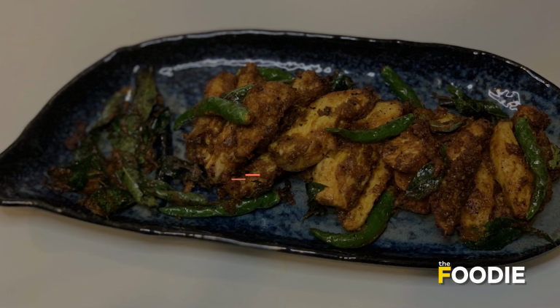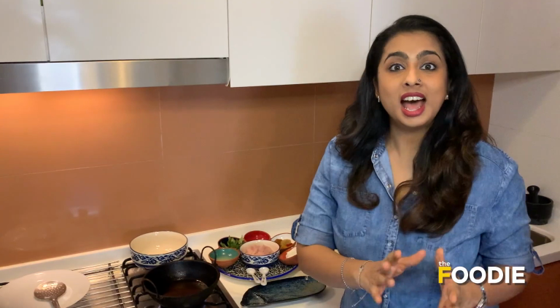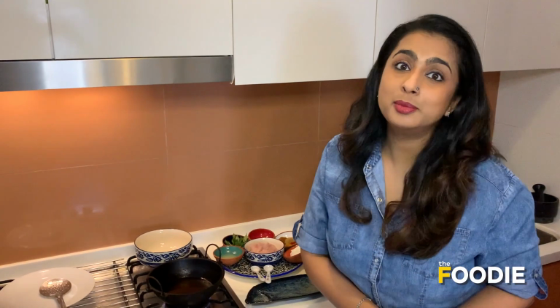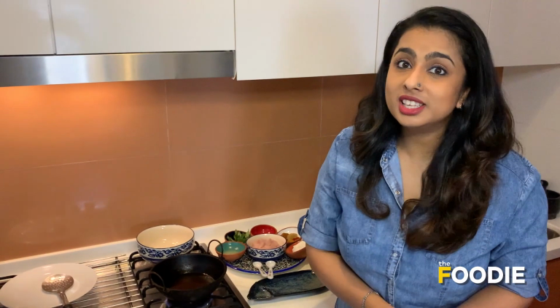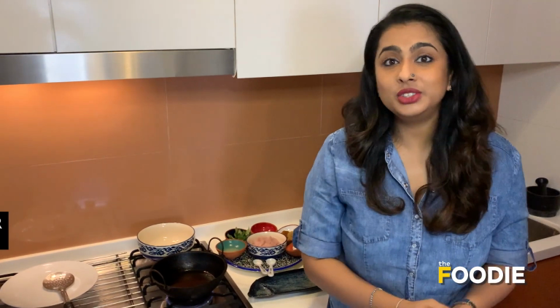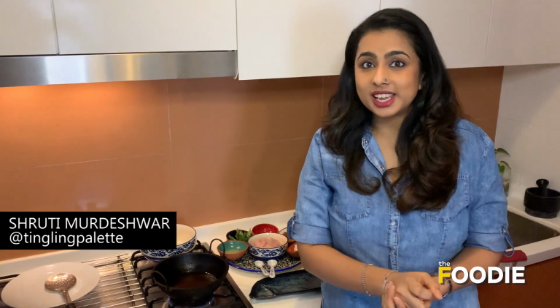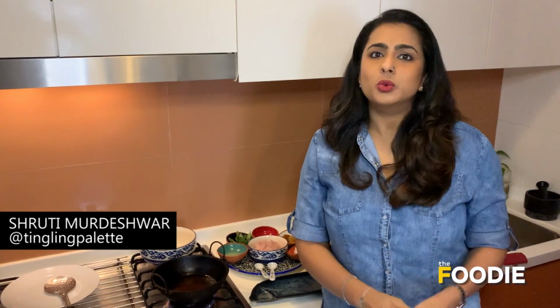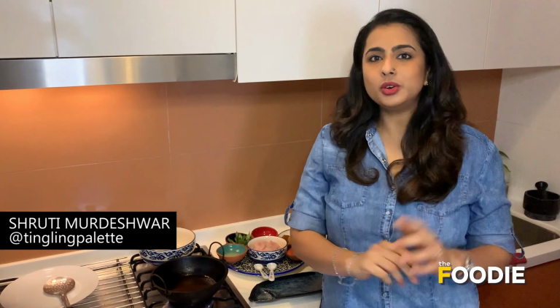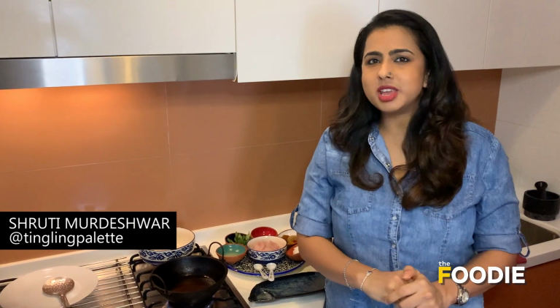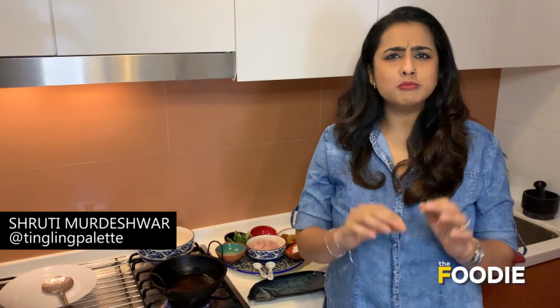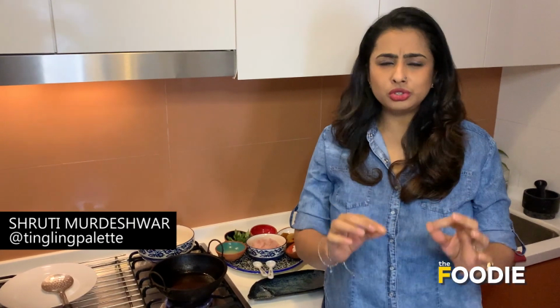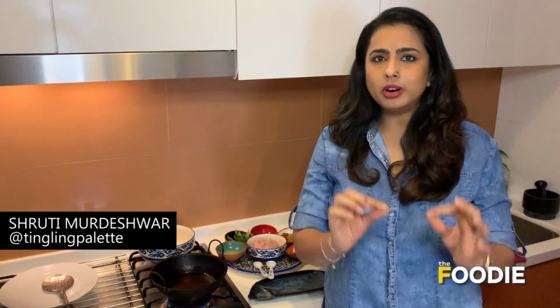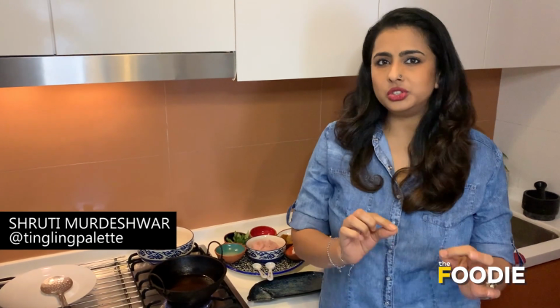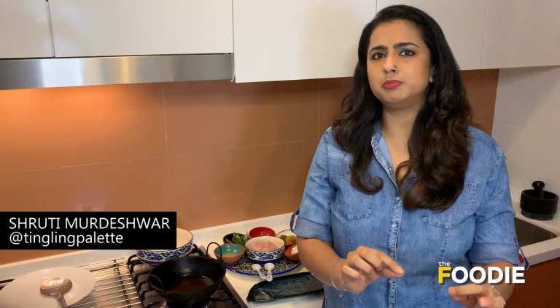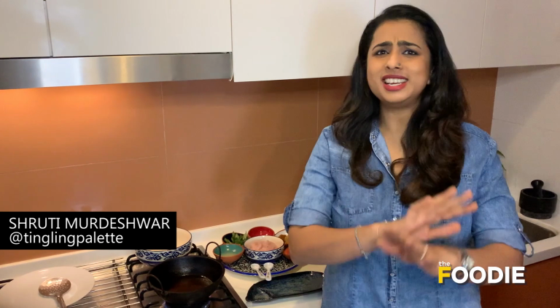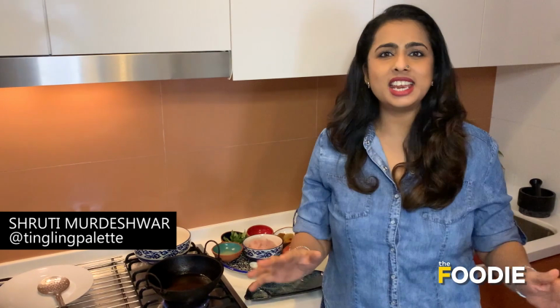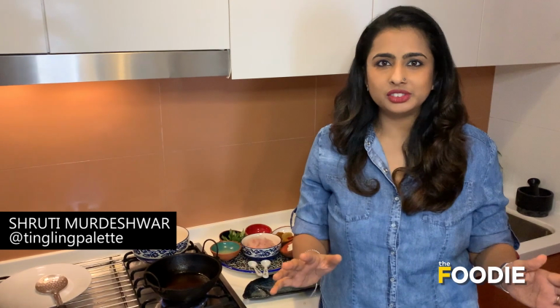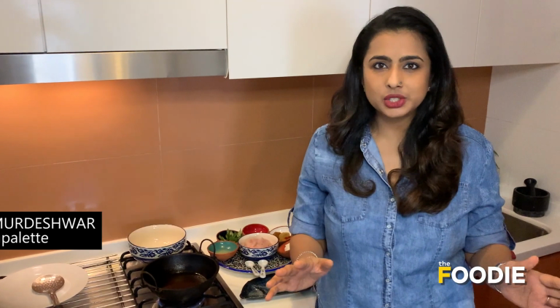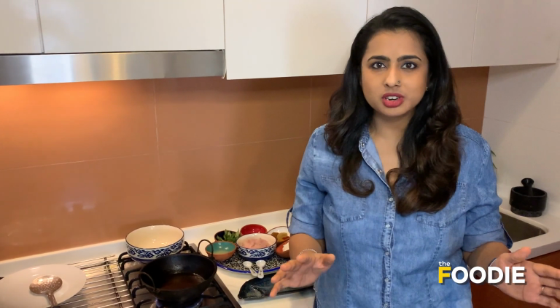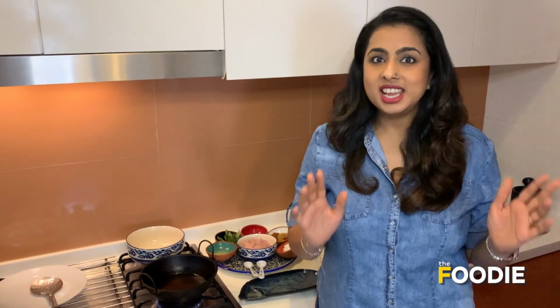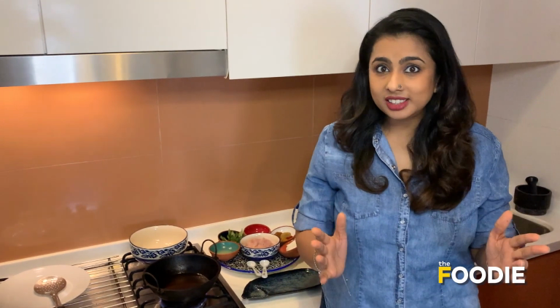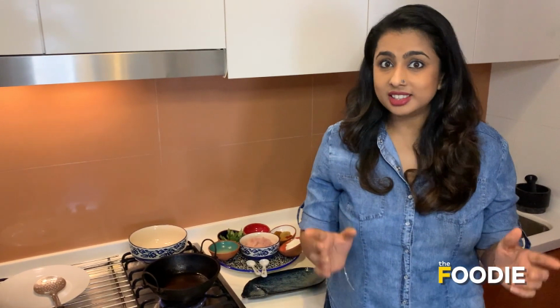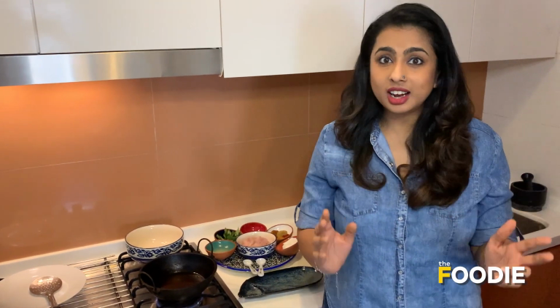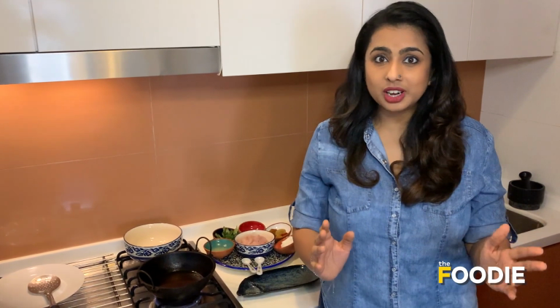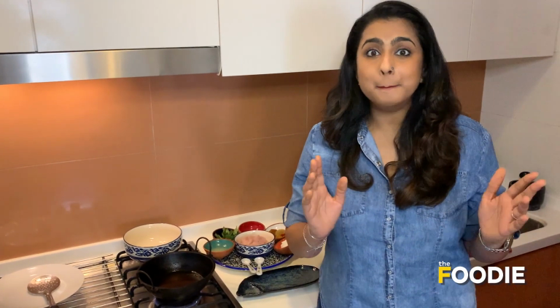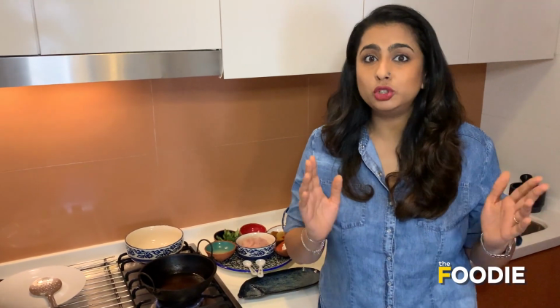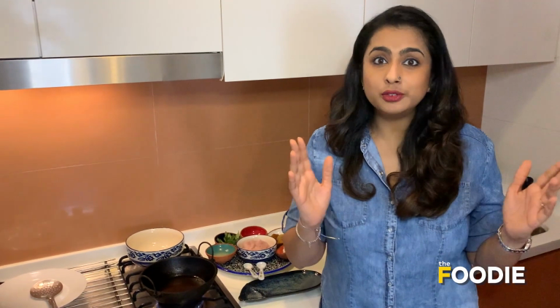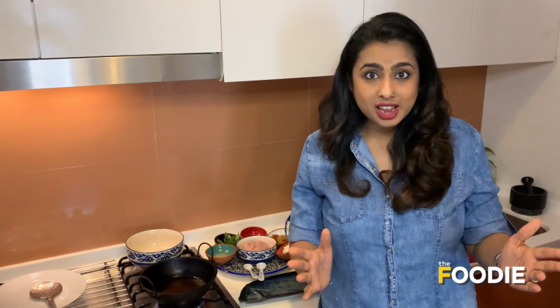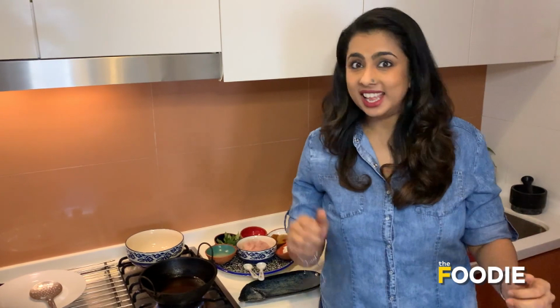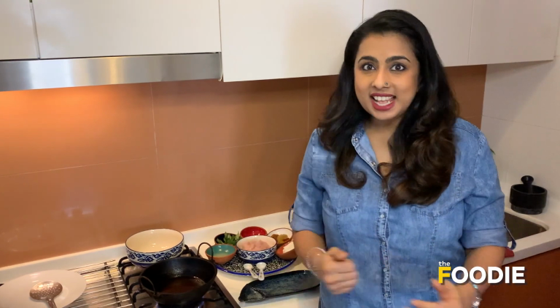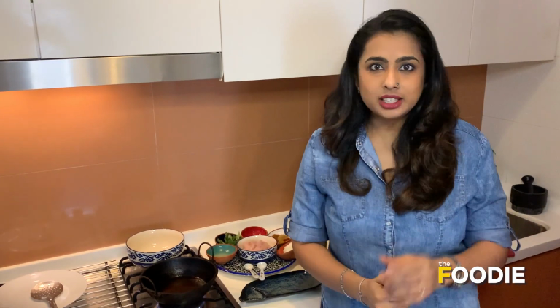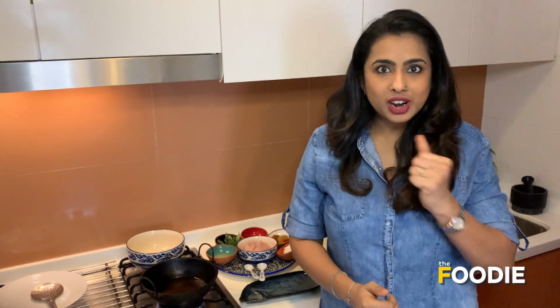Hi, I'm Shruti and today we are going to make the most ordered recipe in any Andhra restaurant. It is the Andhra pepper chicken fry. Let's get frying.